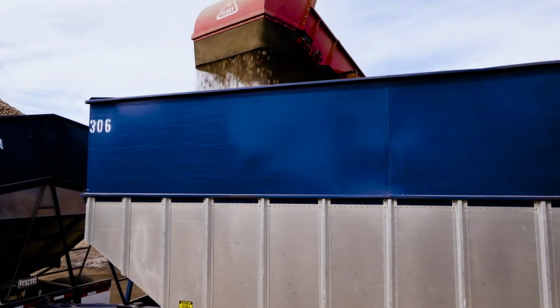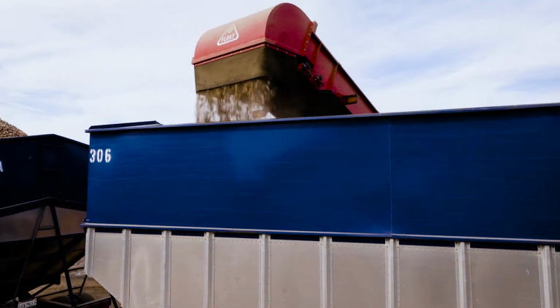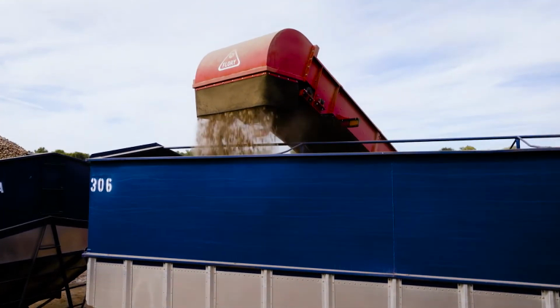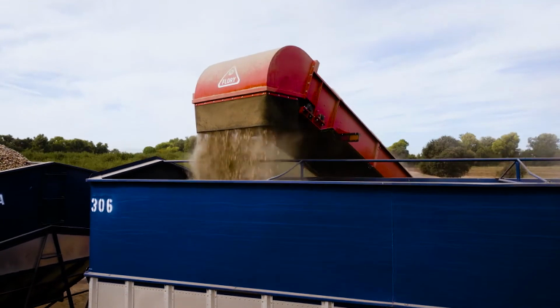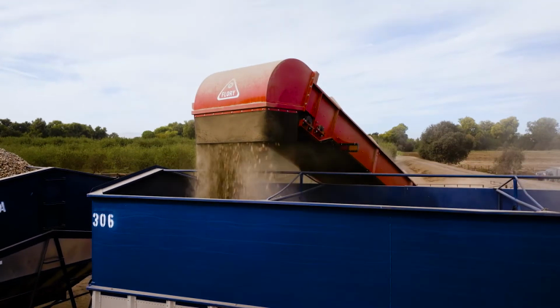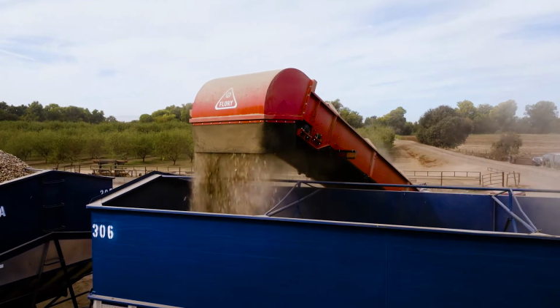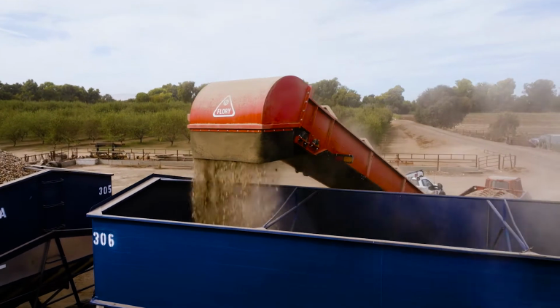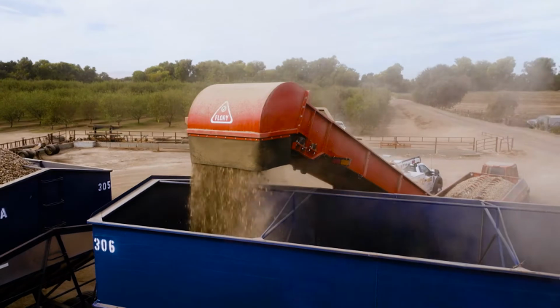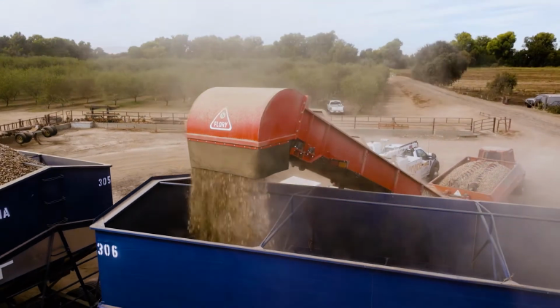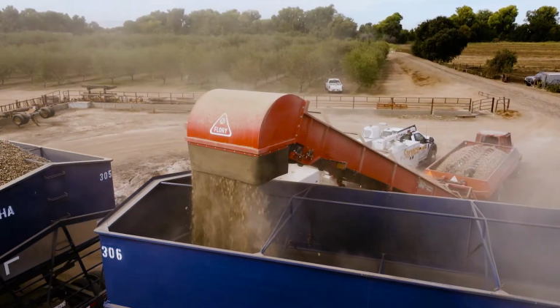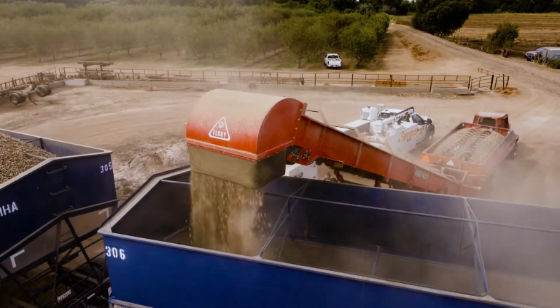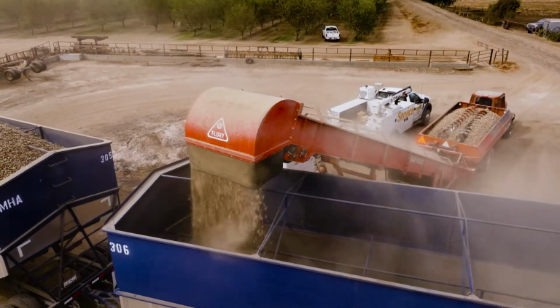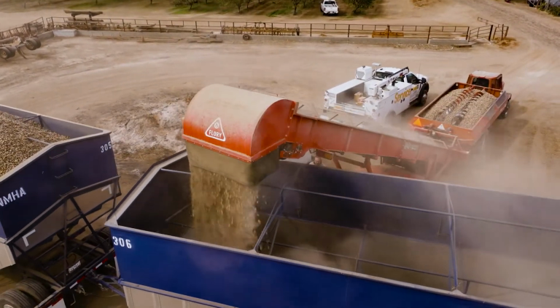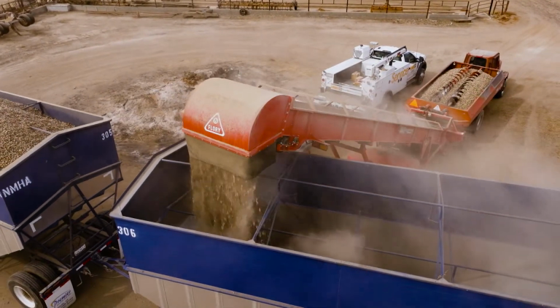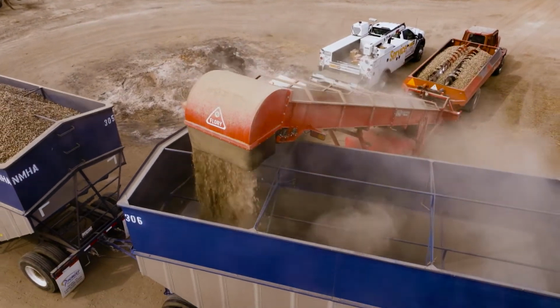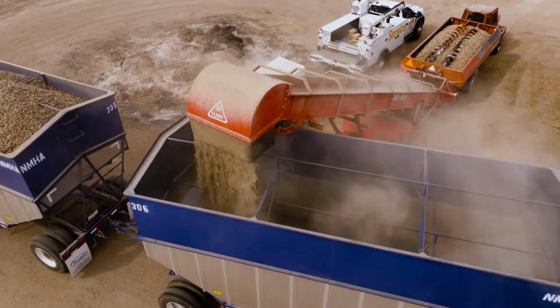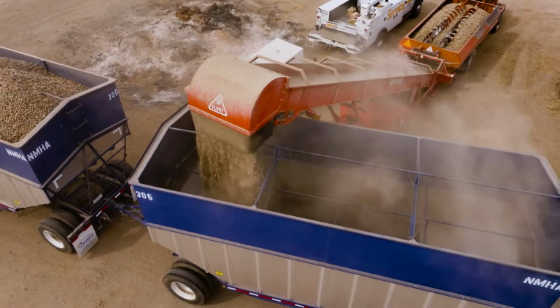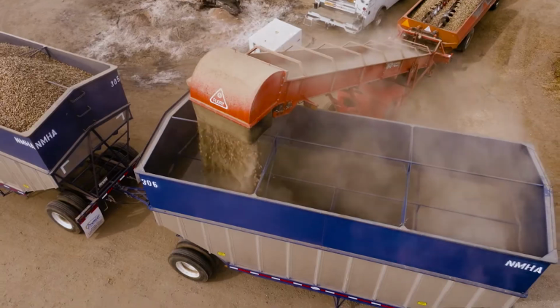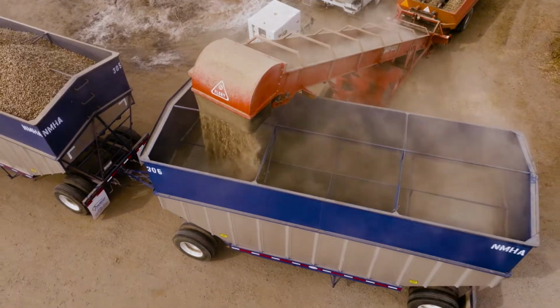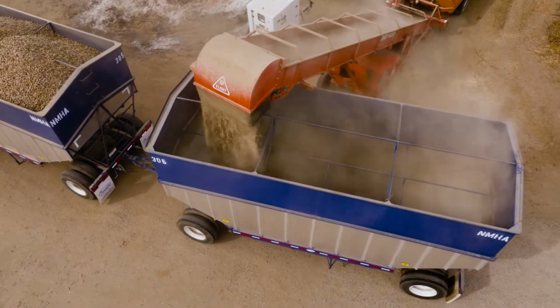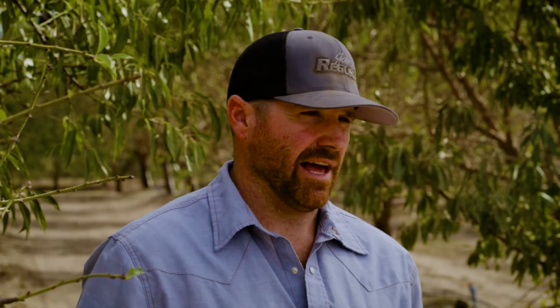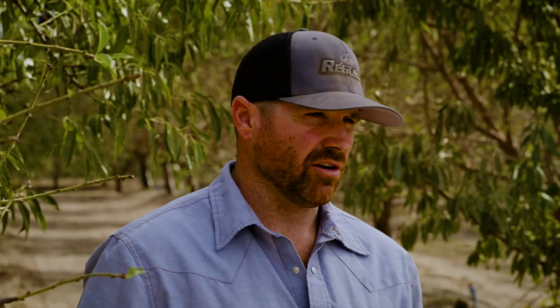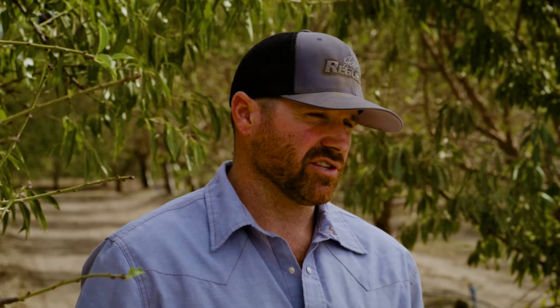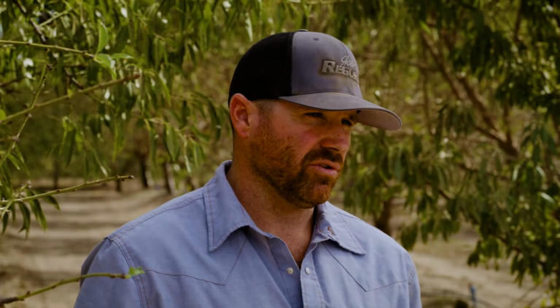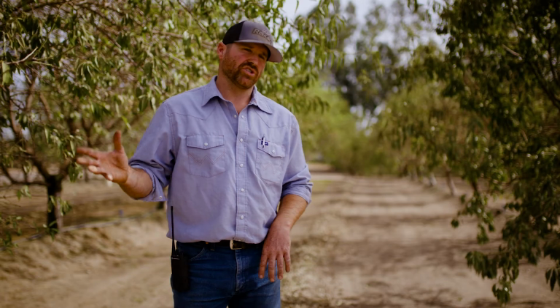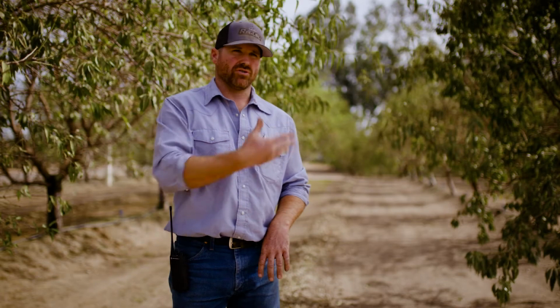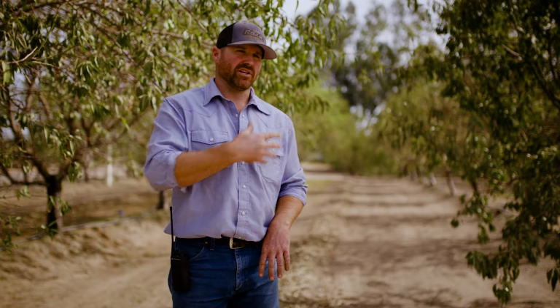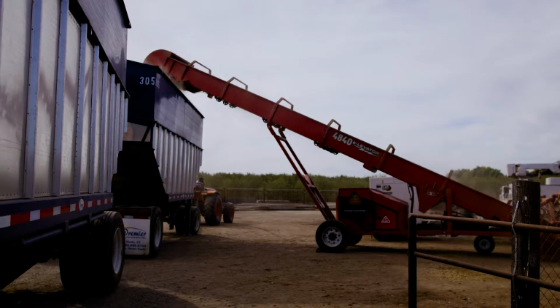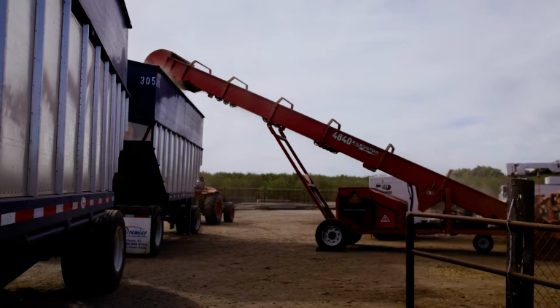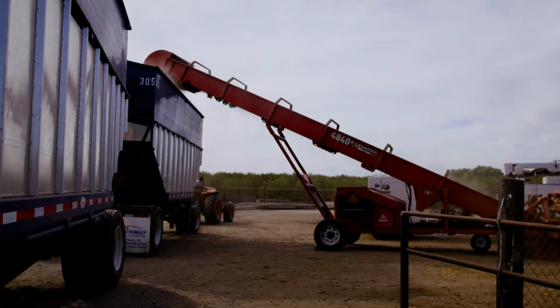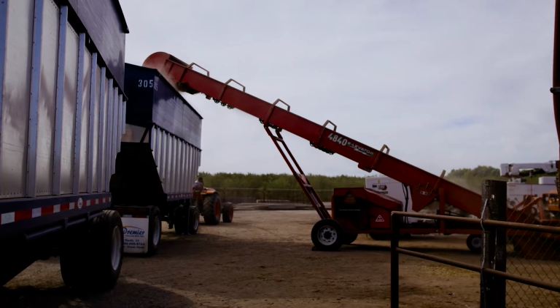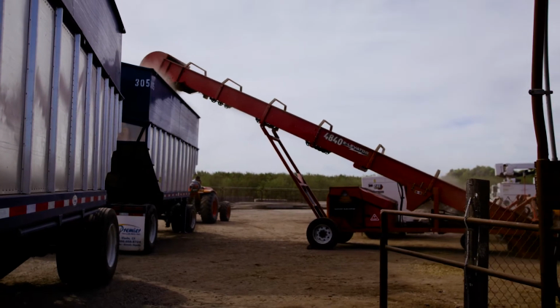Now we have a piece of equipment in the field that is 100% electric and working just as well as some of our conventional stuff. I was a little skeptical that it wasn't going to last that long, but it actually will hold a charge throughout the entire day and get us through a whole day of harvesting.